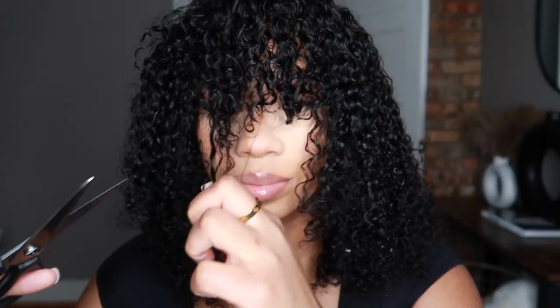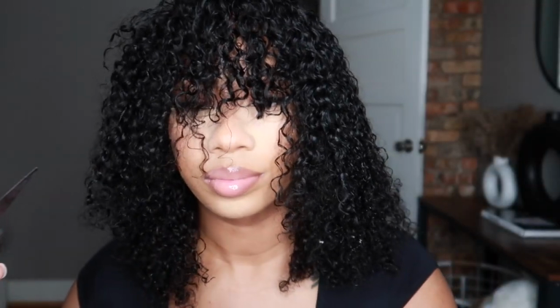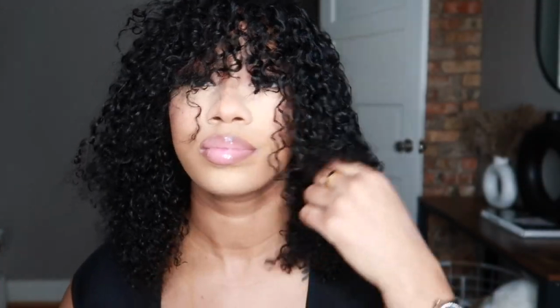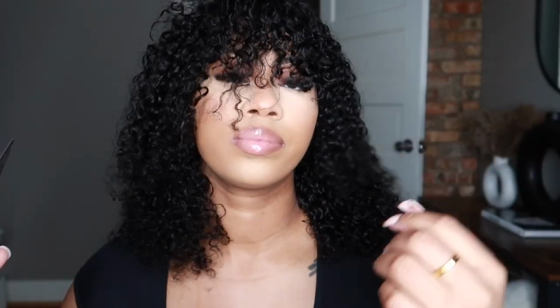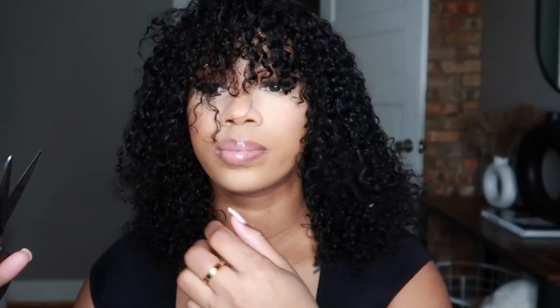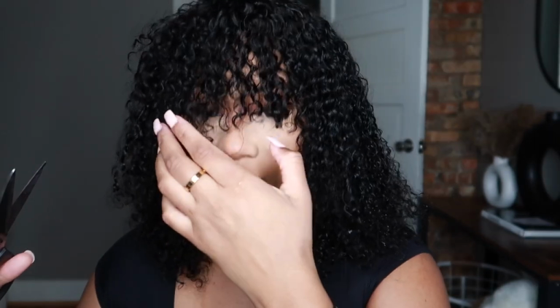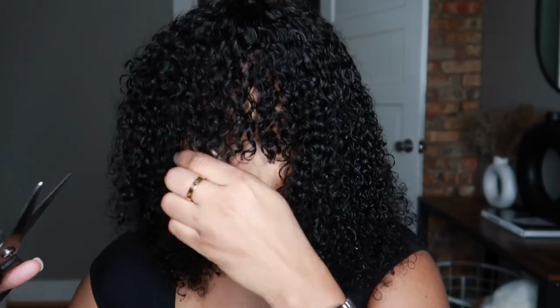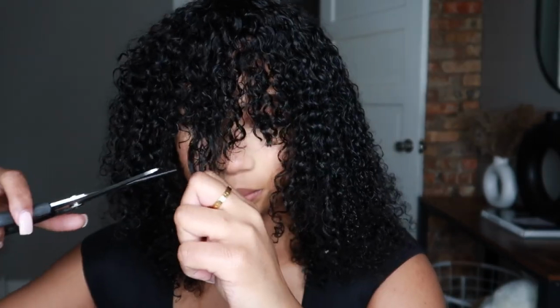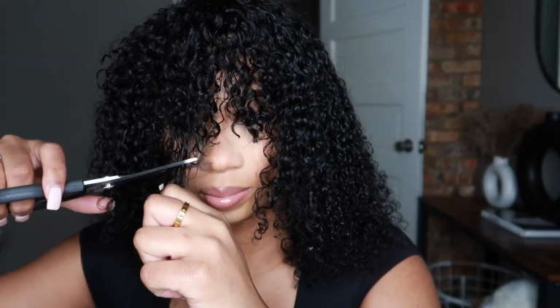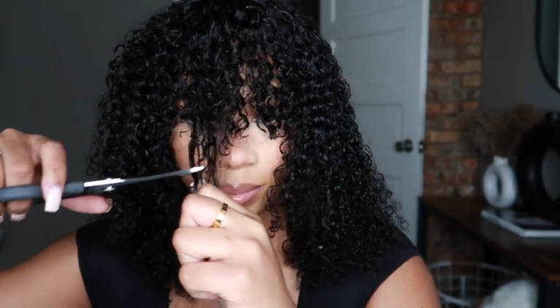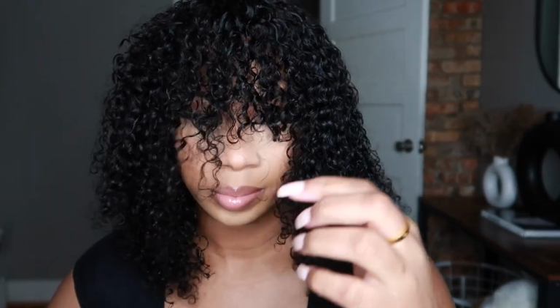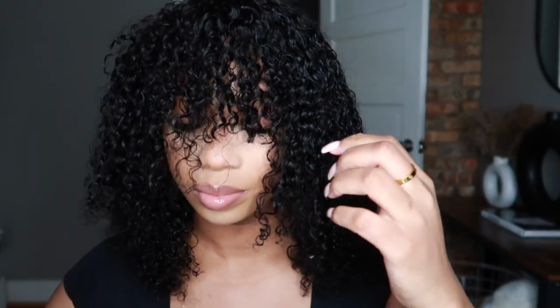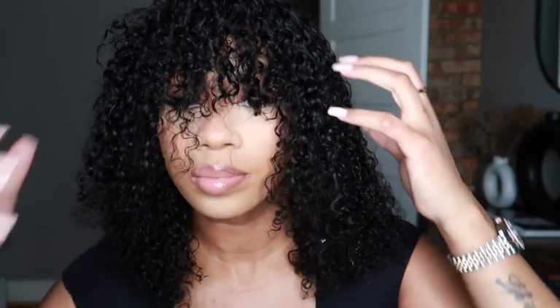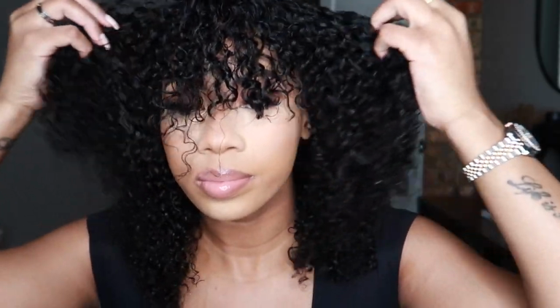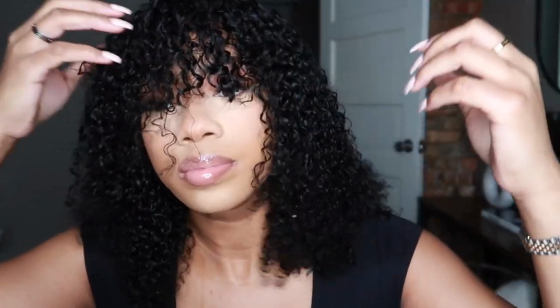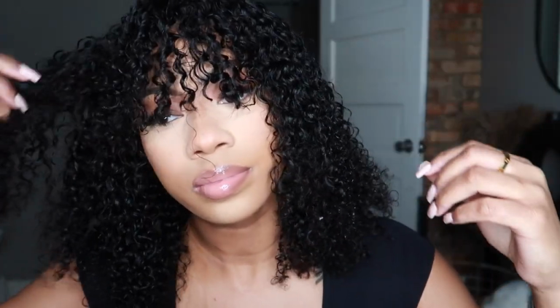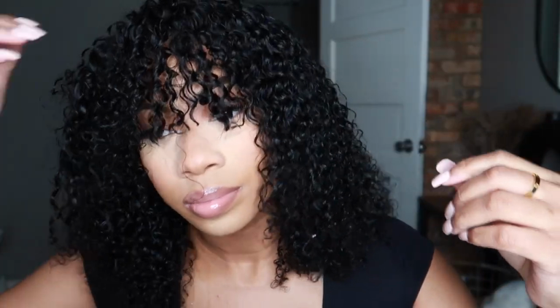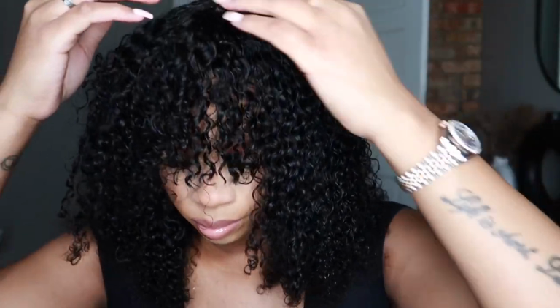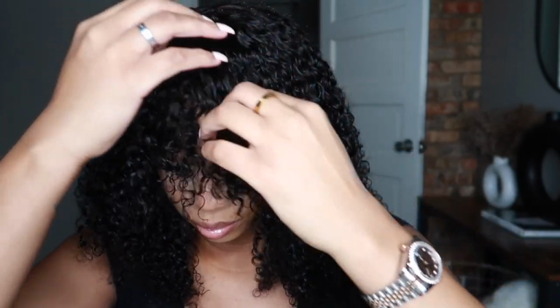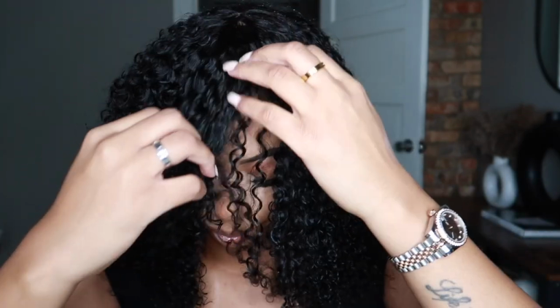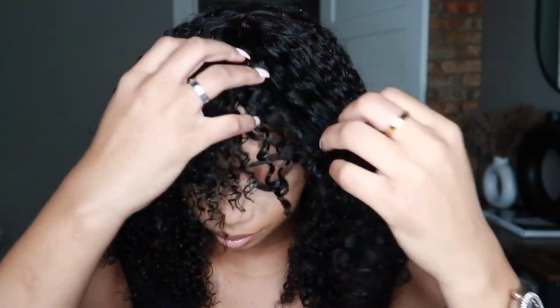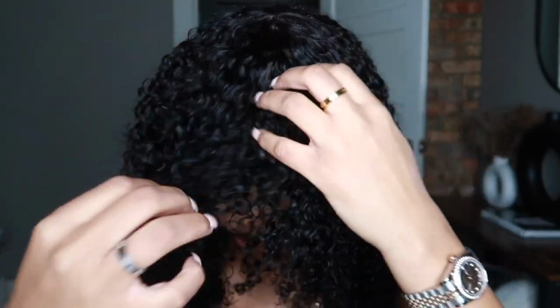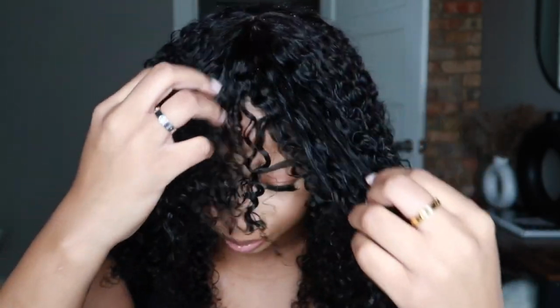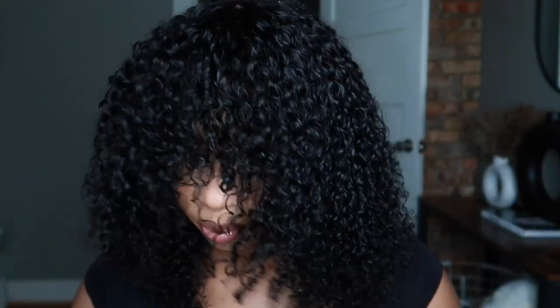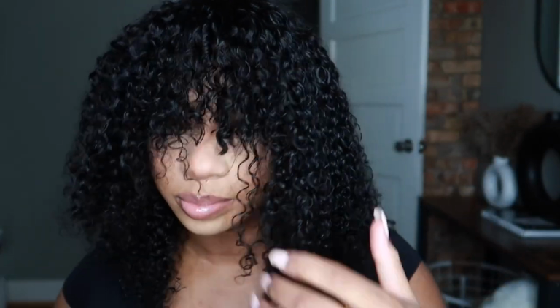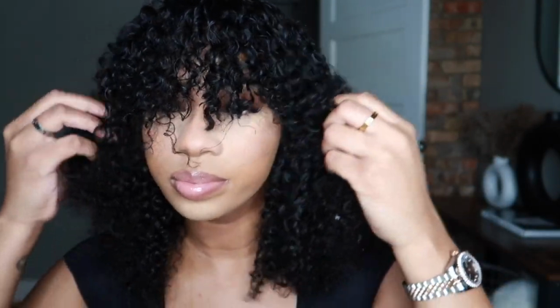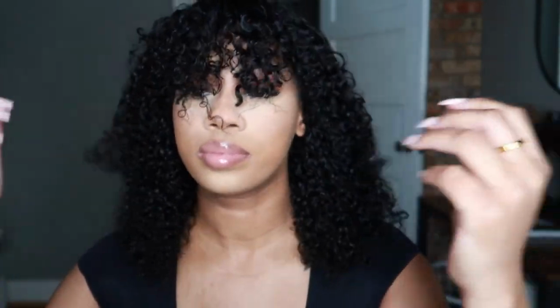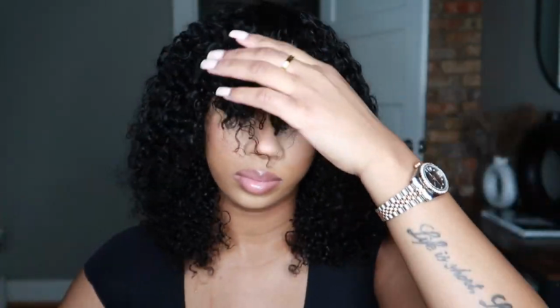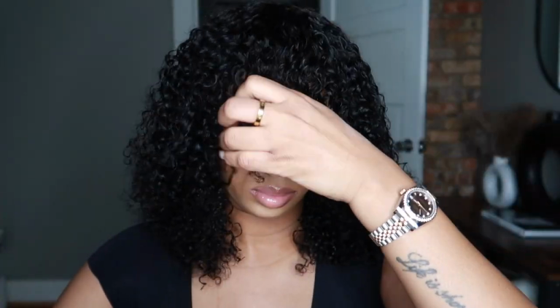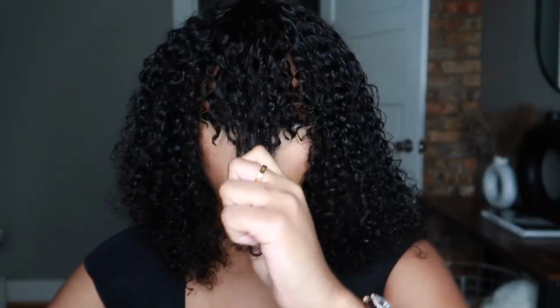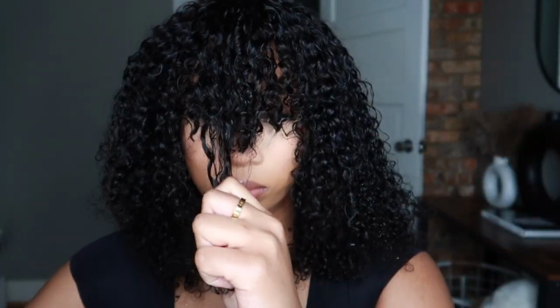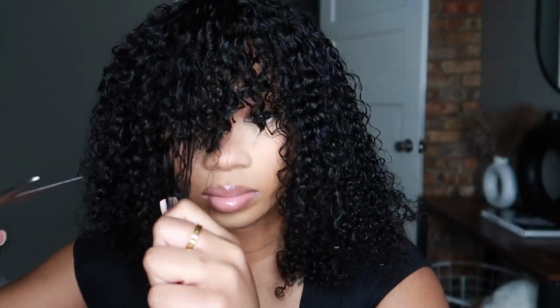I really didn't want to cut the hair but I had to, because the bang — I was trying to move it out the way but it's still in the way, so I just cut the bang a little bit.